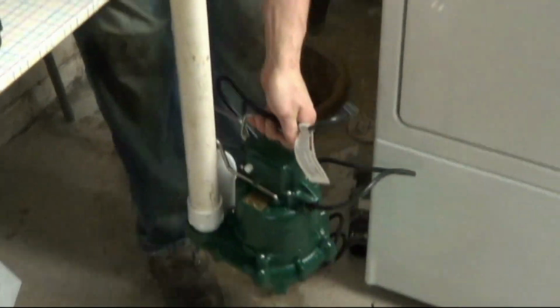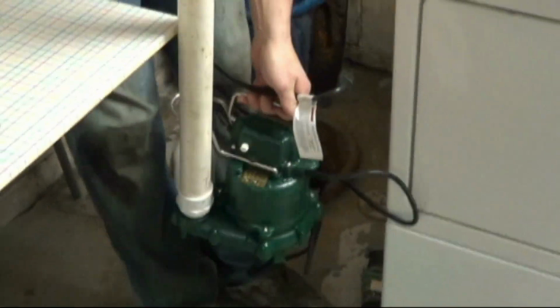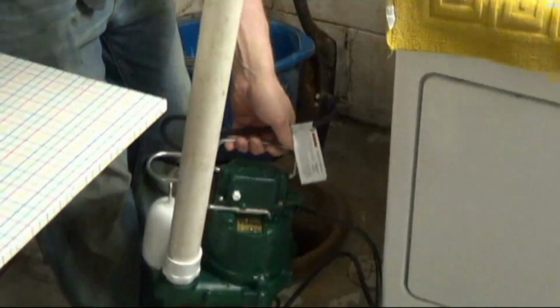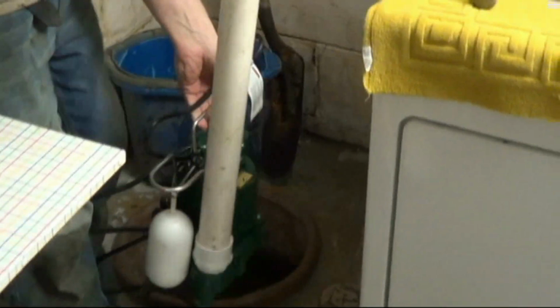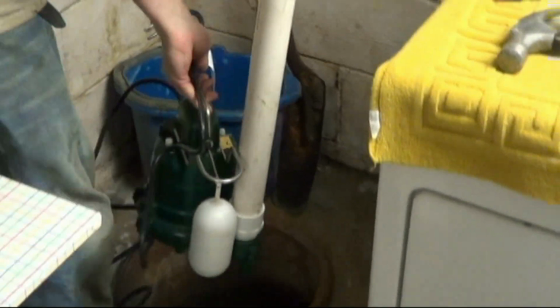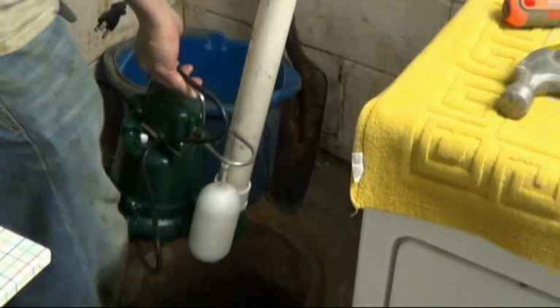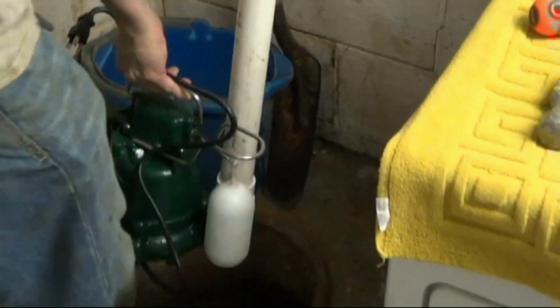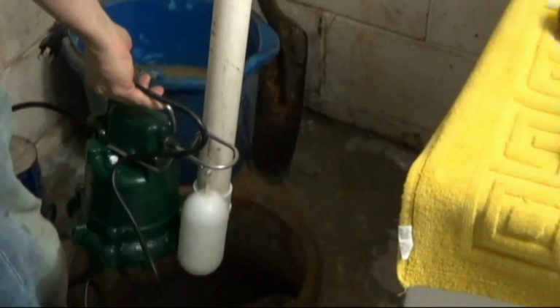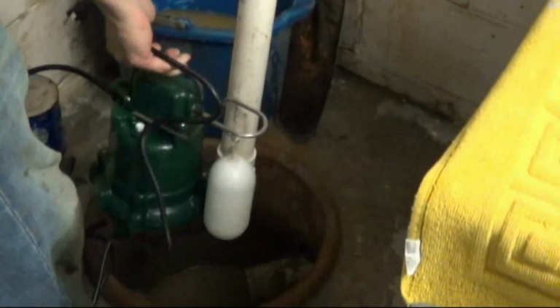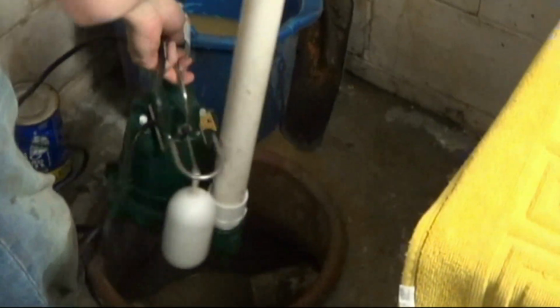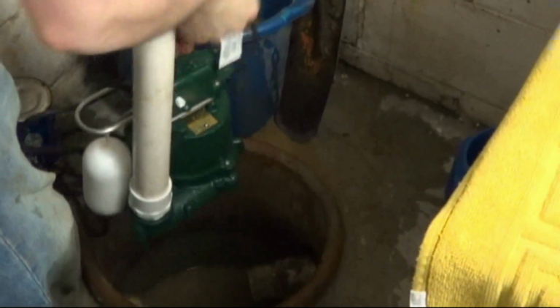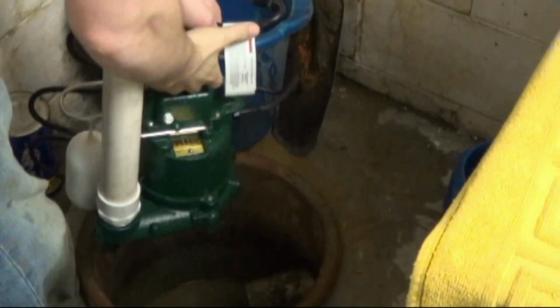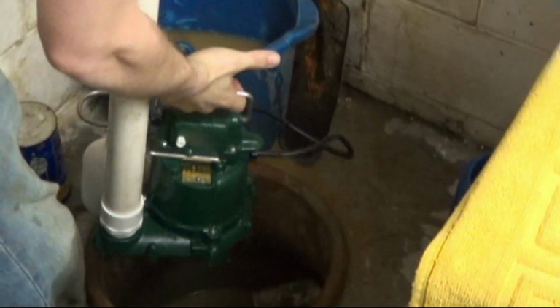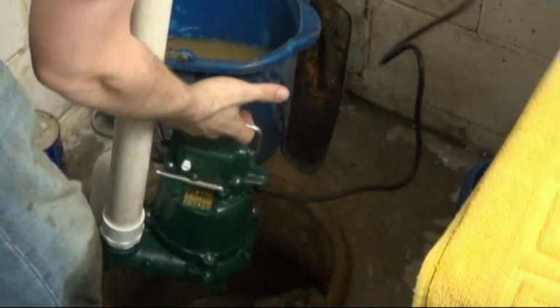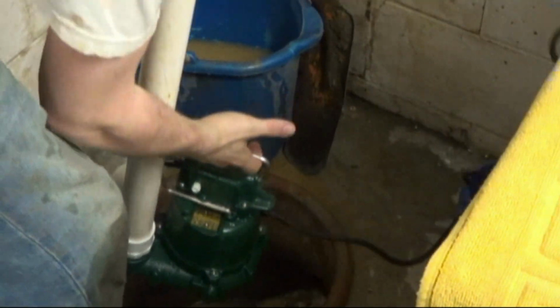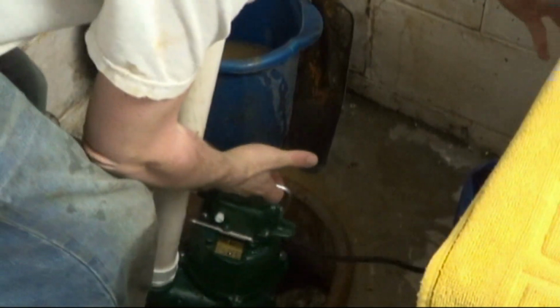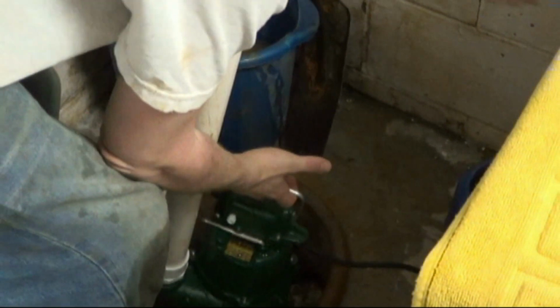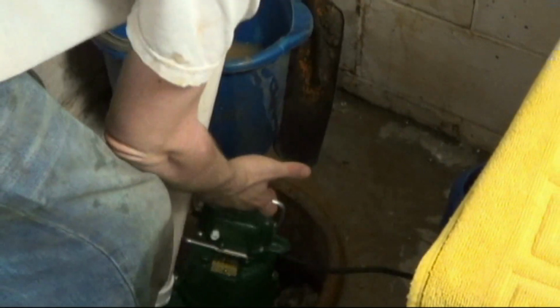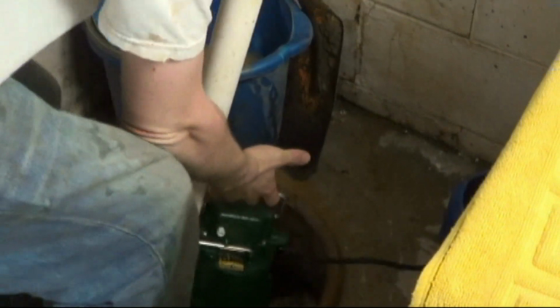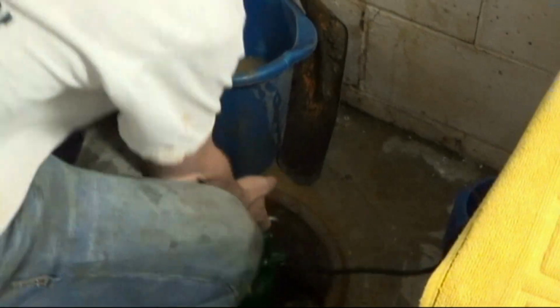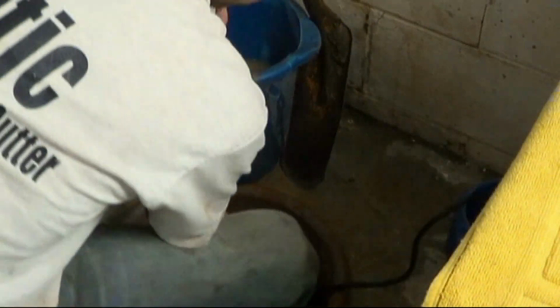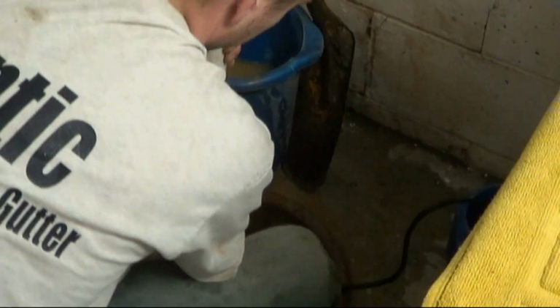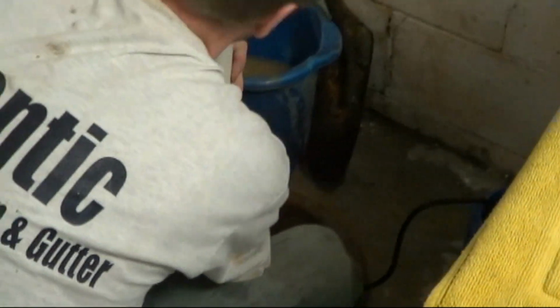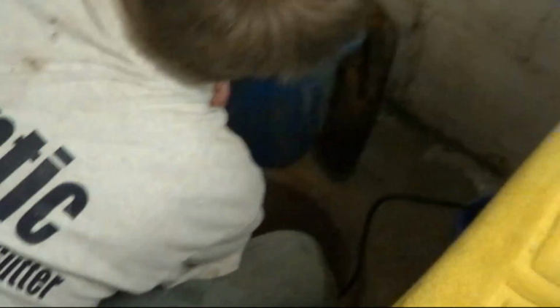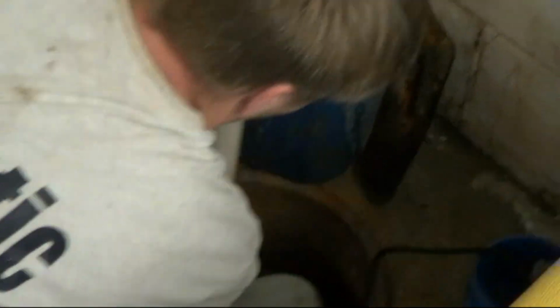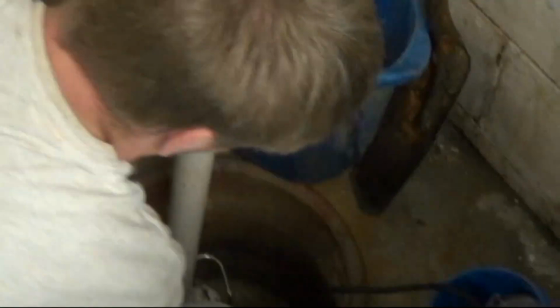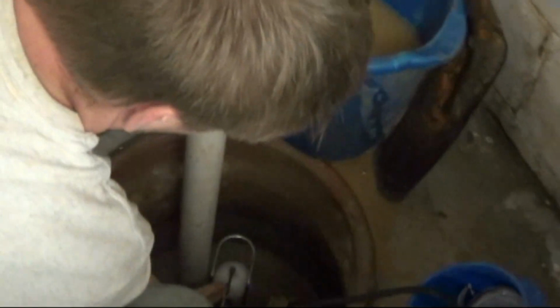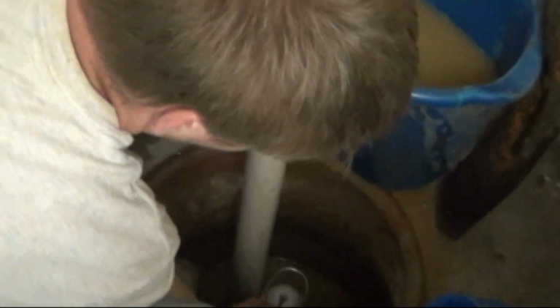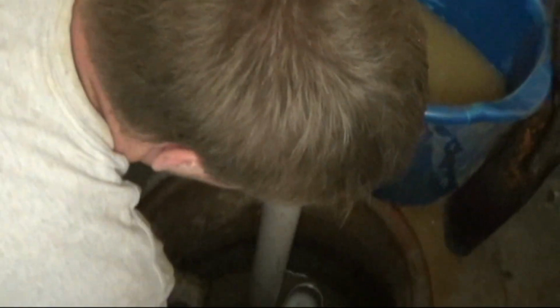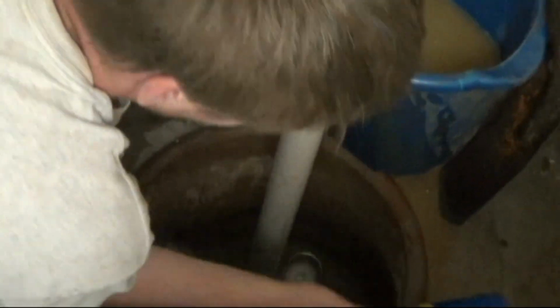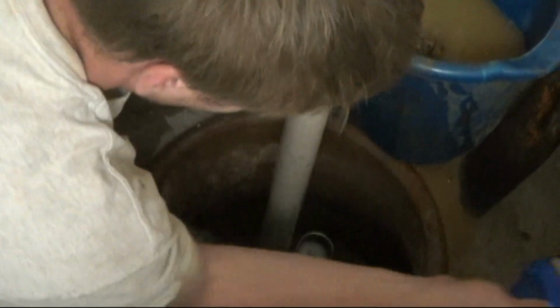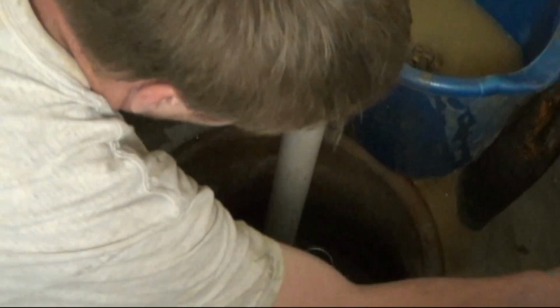Pick up the pipe, the power cord, and the pump. You don't want to get your power cord wet, so place that off to the side and set your new pump down in the pit.